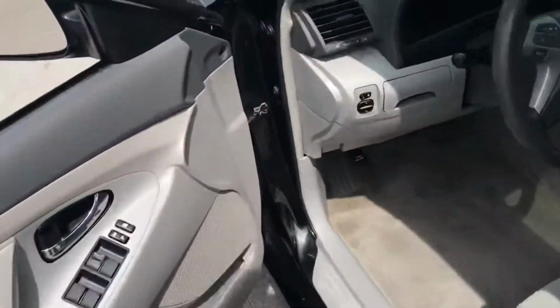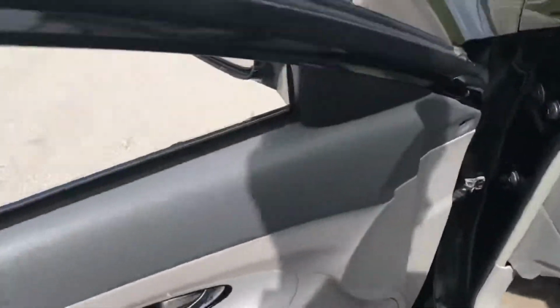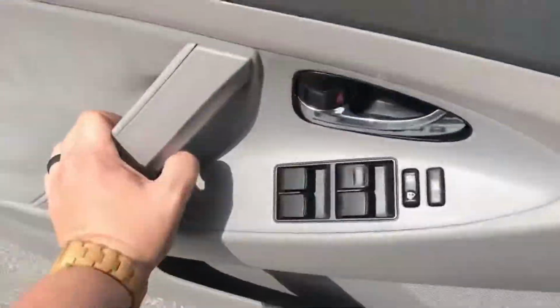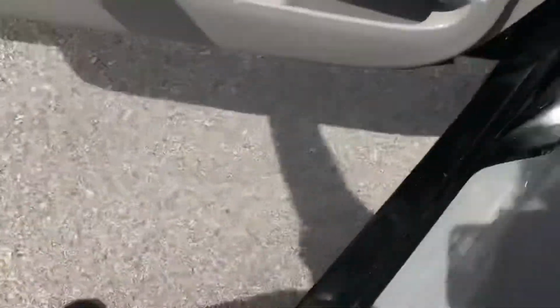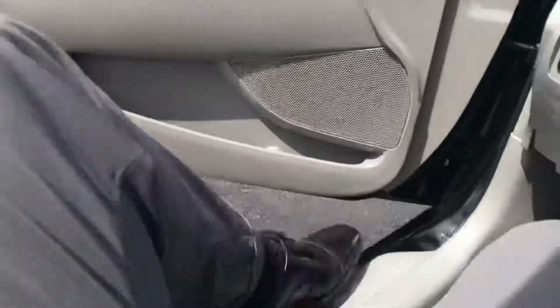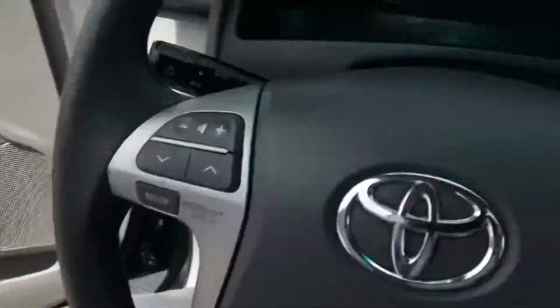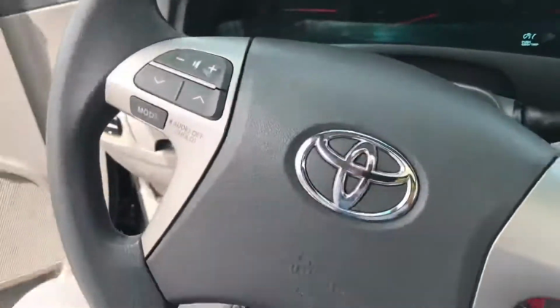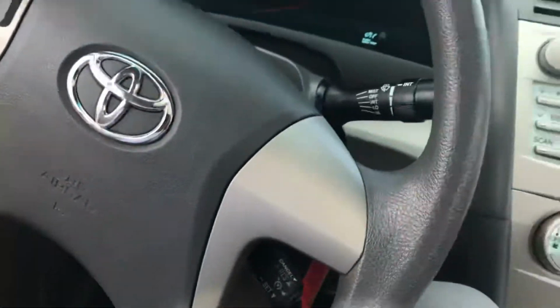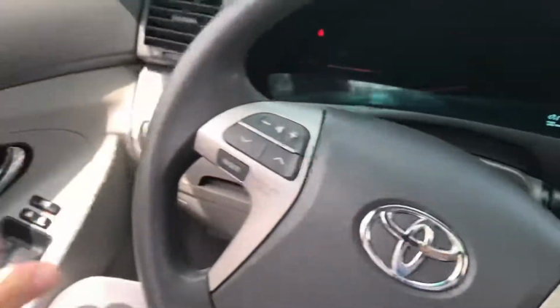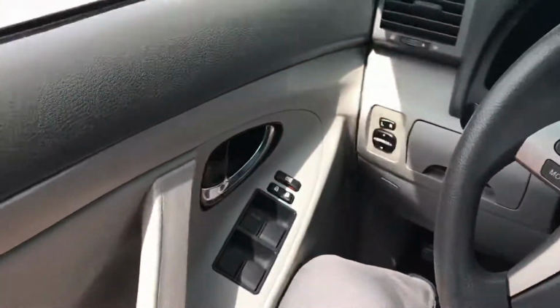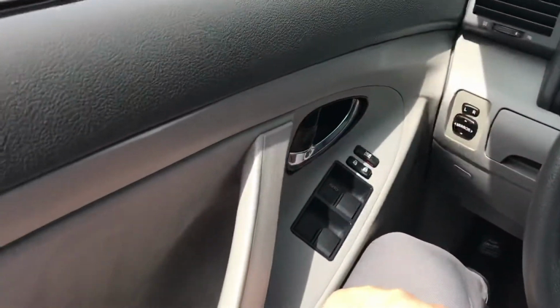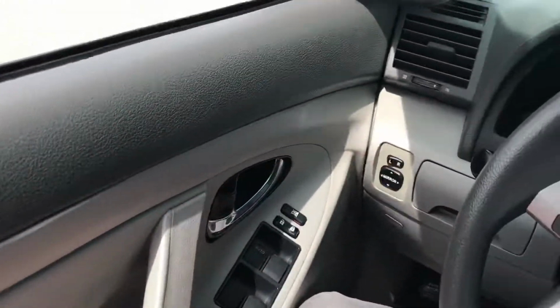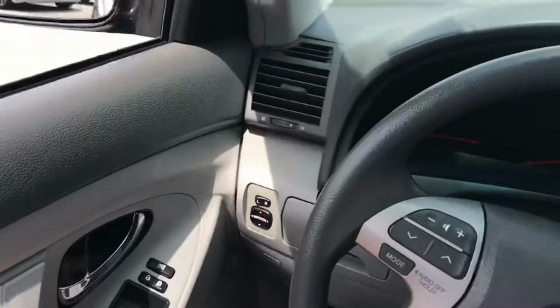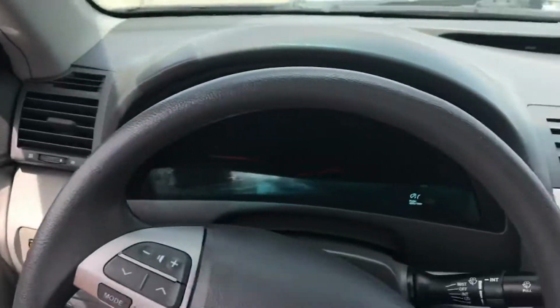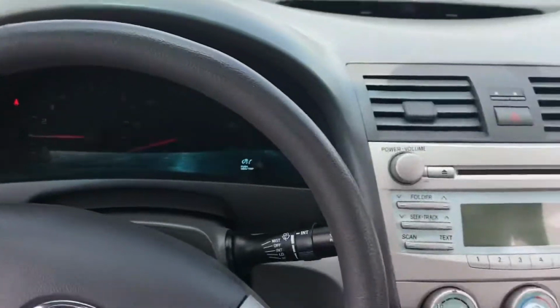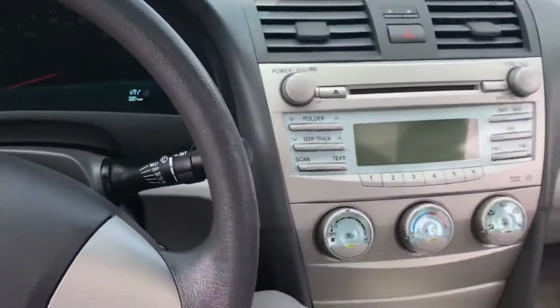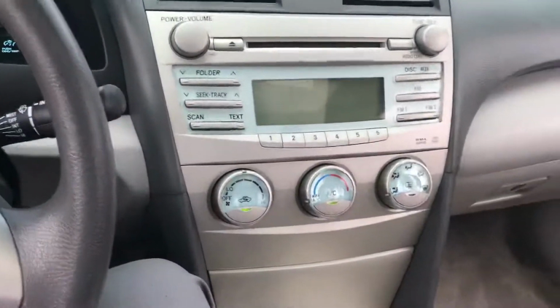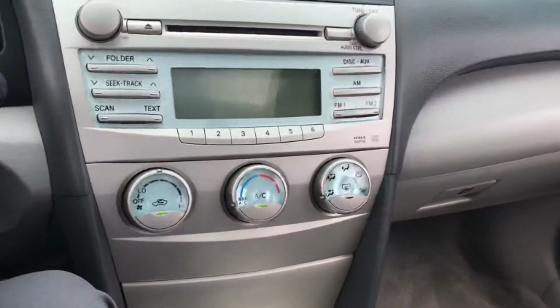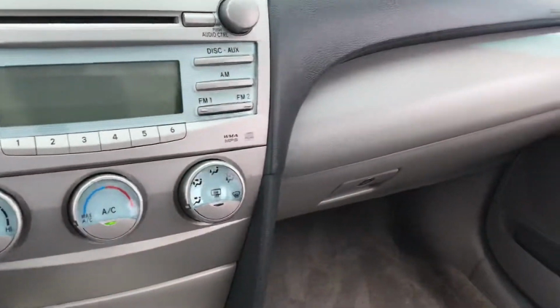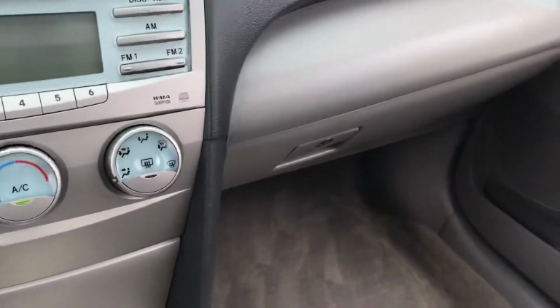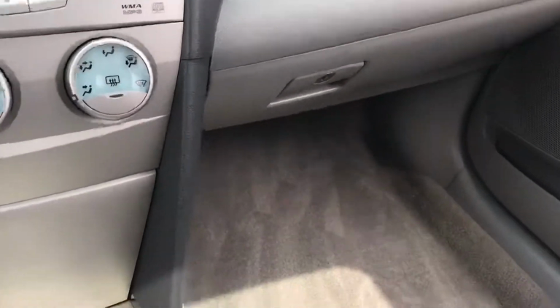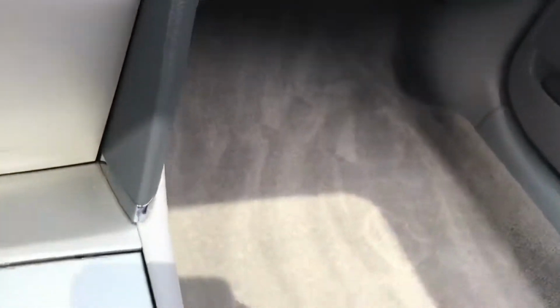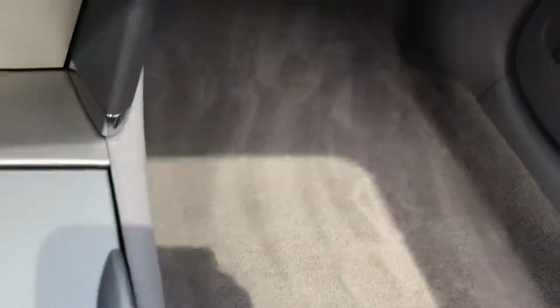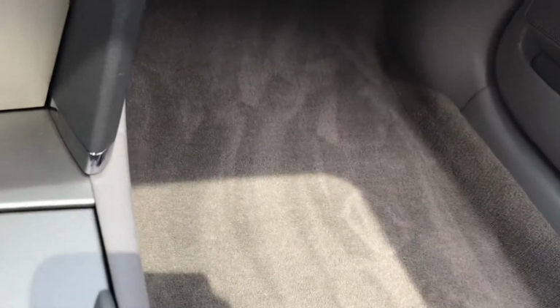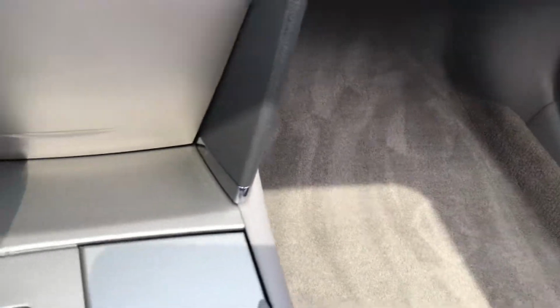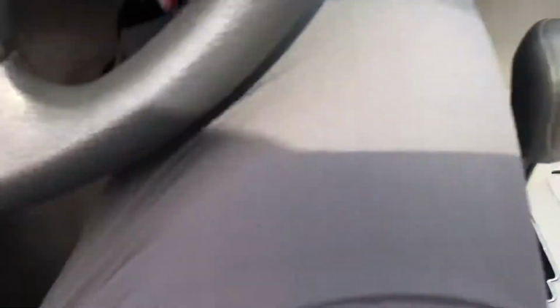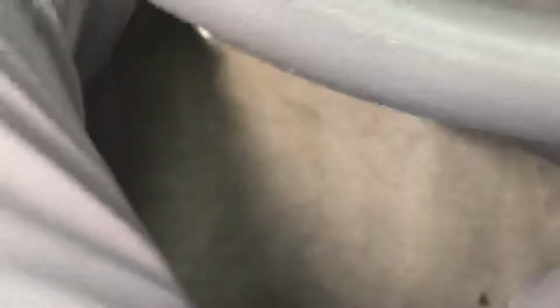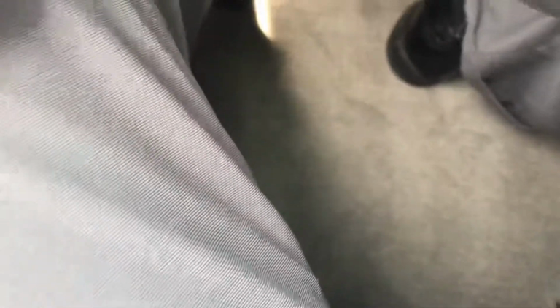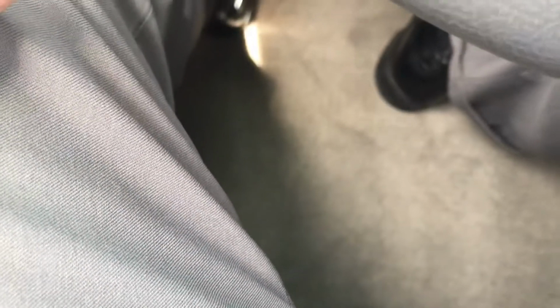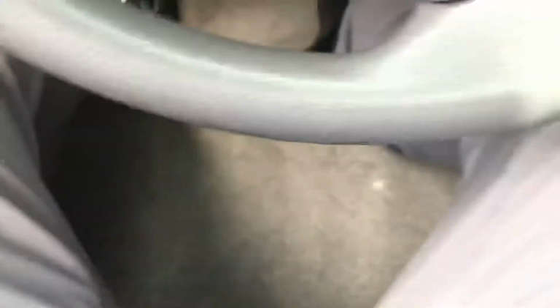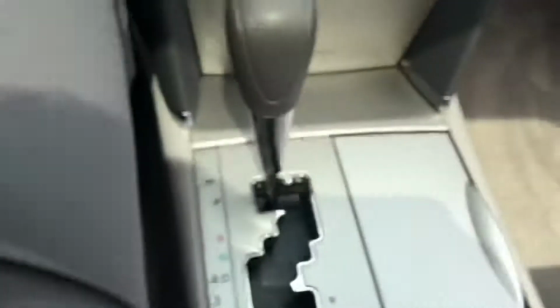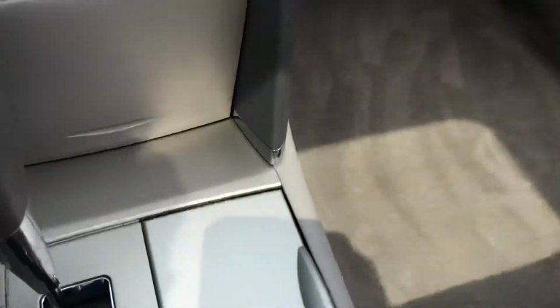Inside the vehicle you can see that with the black interior it has these nice gray accents which really make the inside pop. The condition of the car on the inside is very solid.